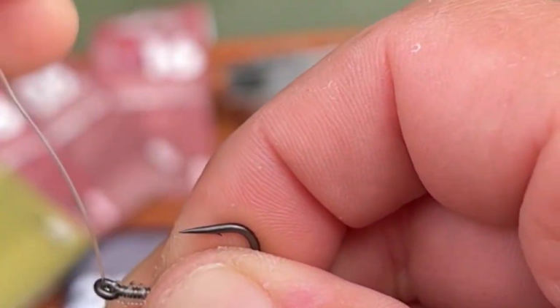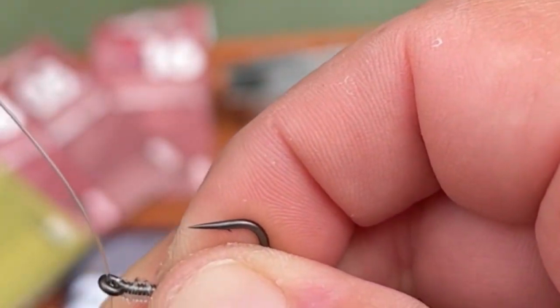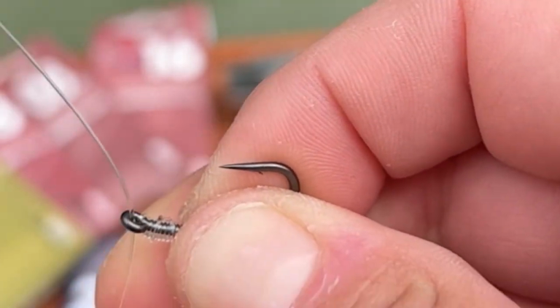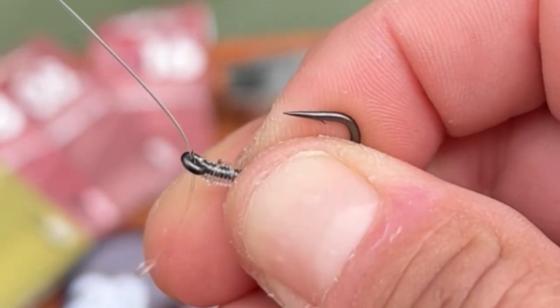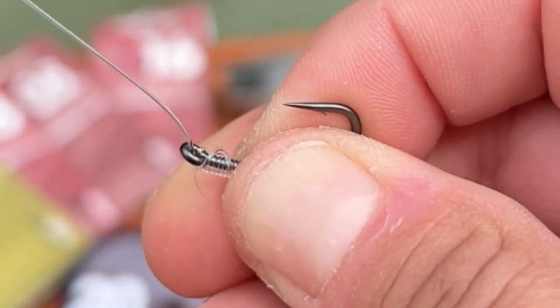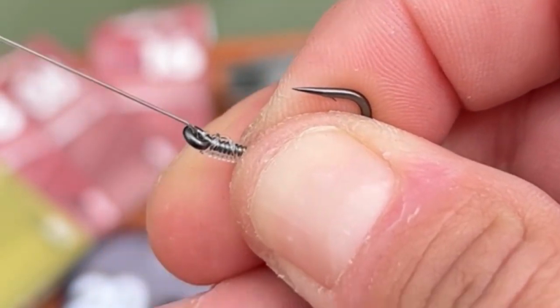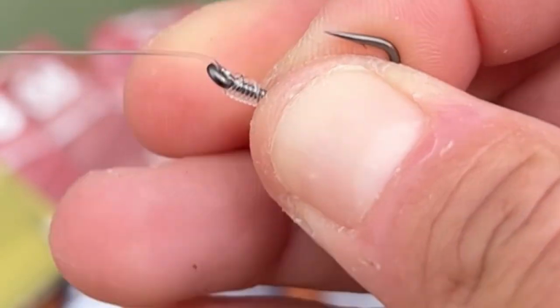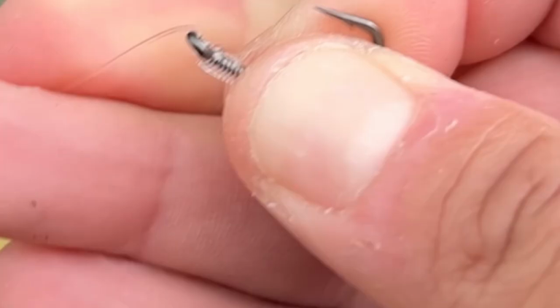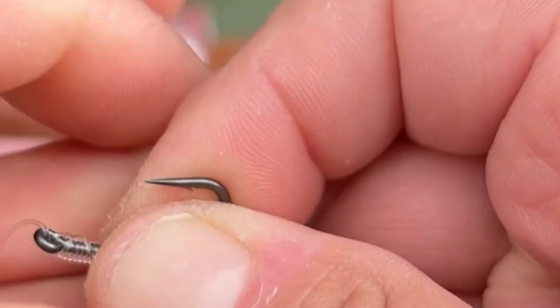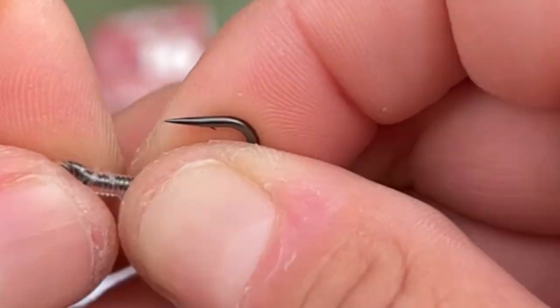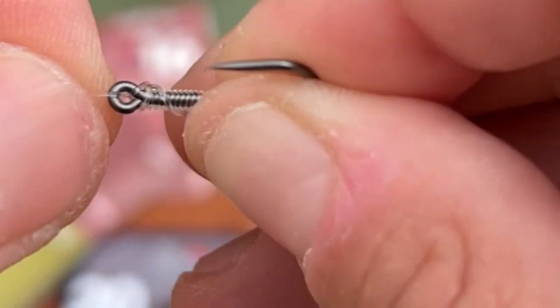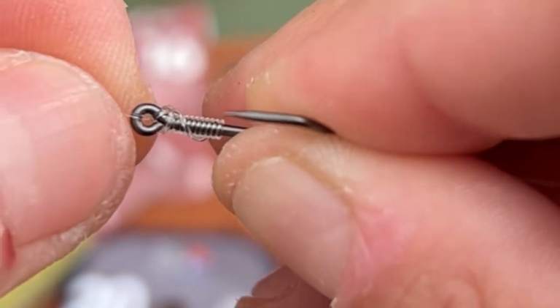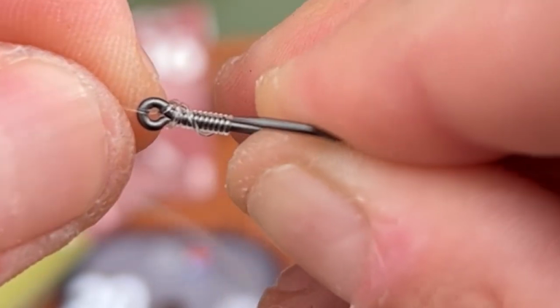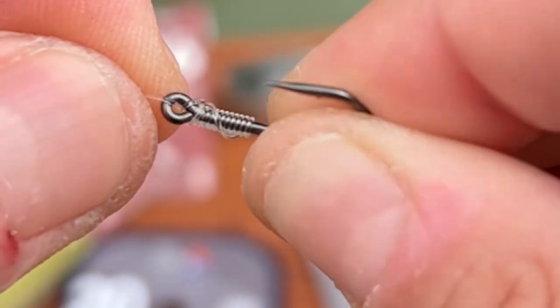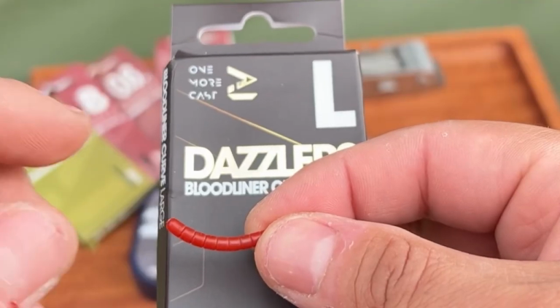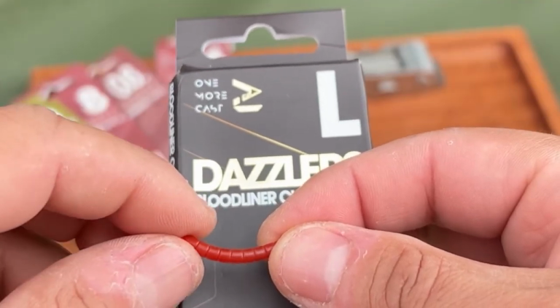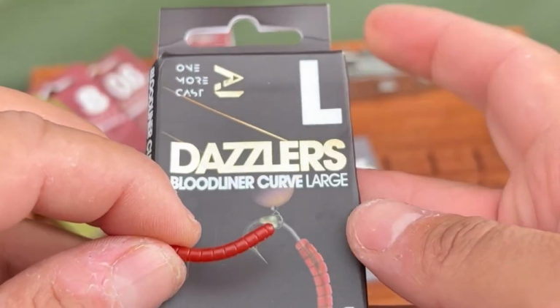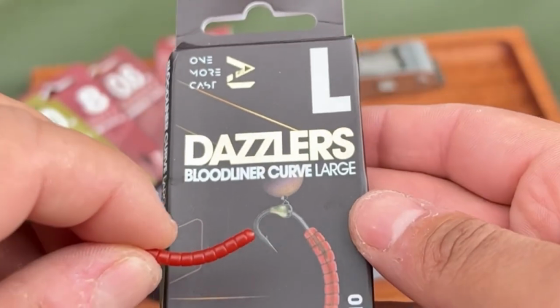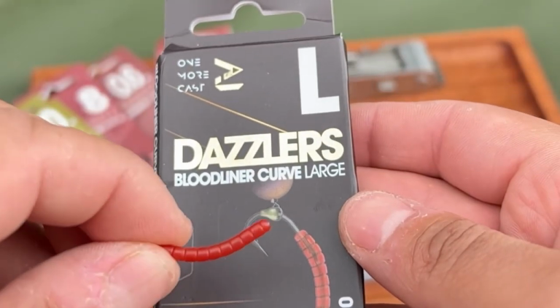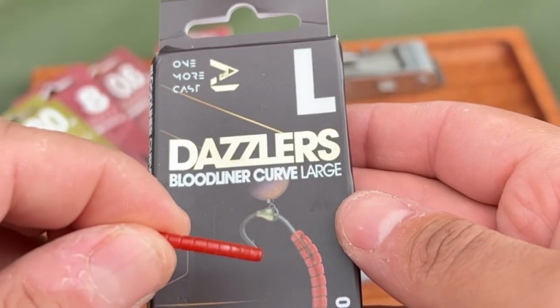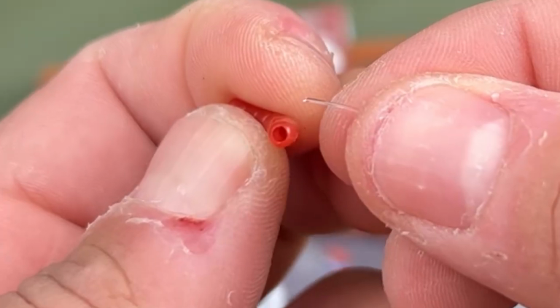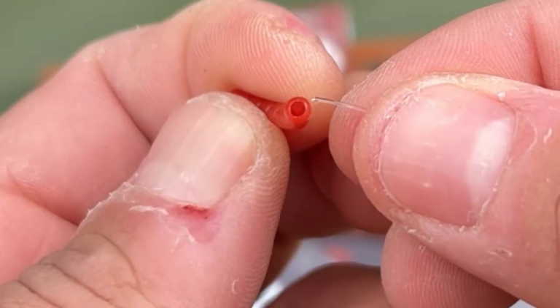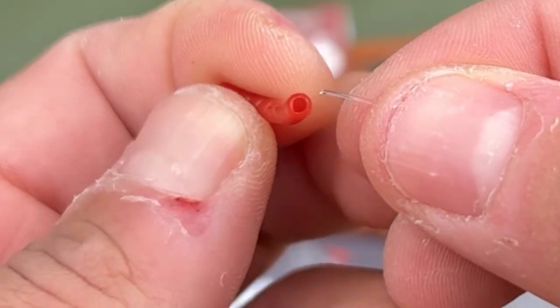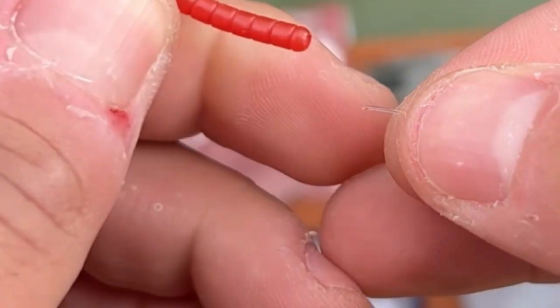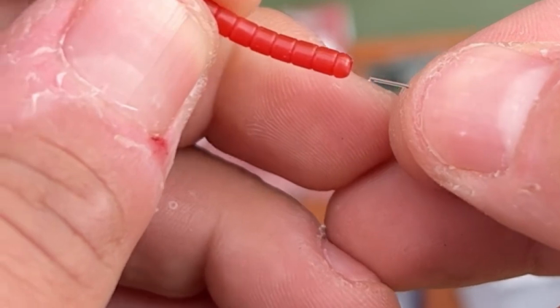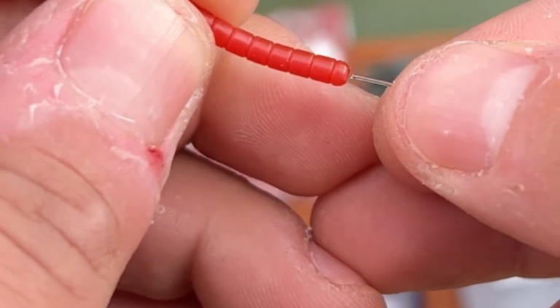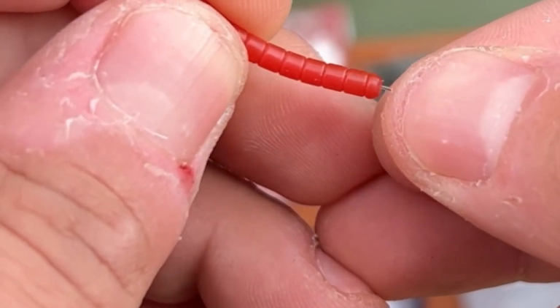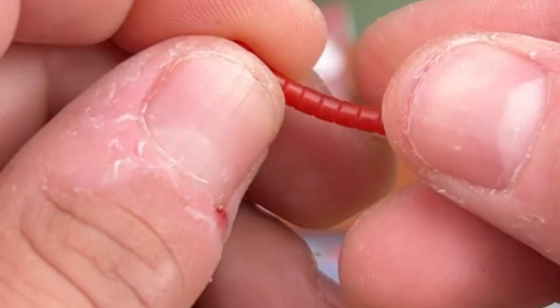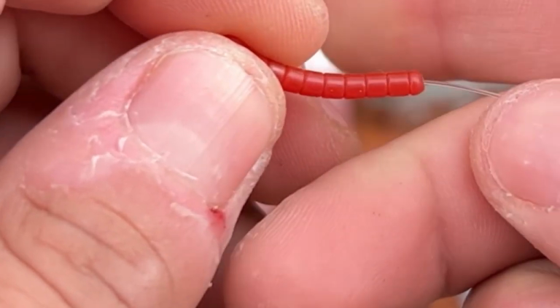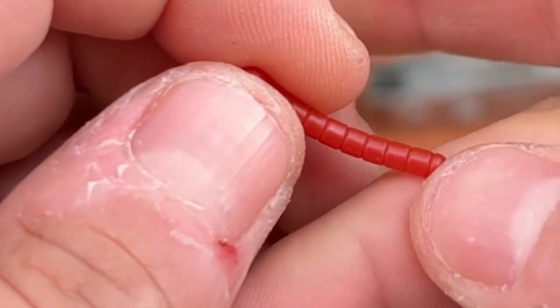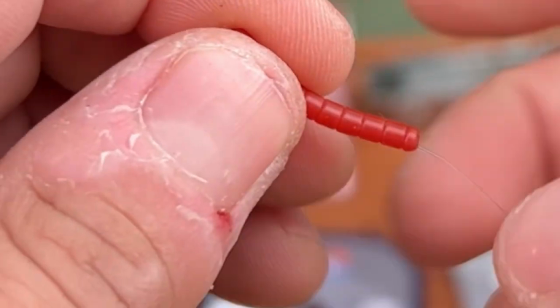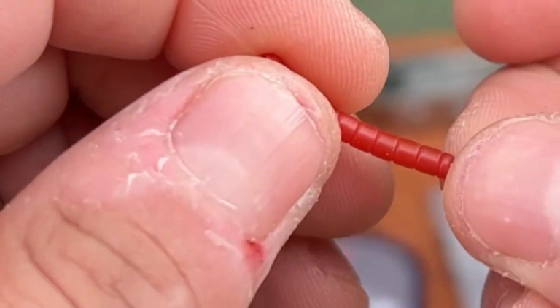Going round the barrel twice before threading back through the eye will help lock the knot in place and stop it from flexing. The next thing you need is a Dazzler's blood liner curve, in large. You'll notice one end has a wider hole — thread that down the hook link.